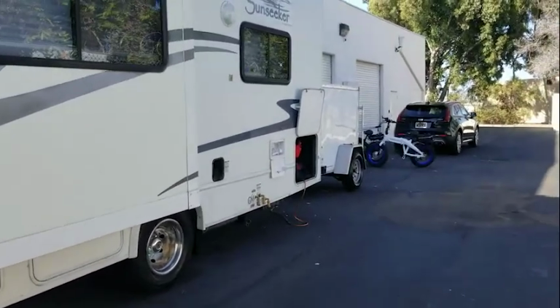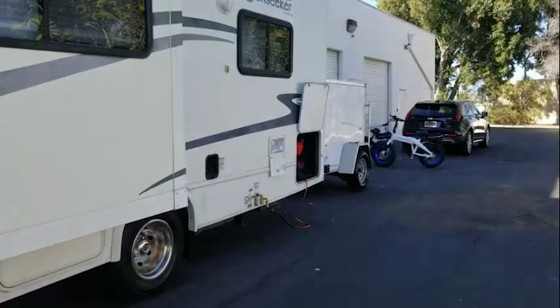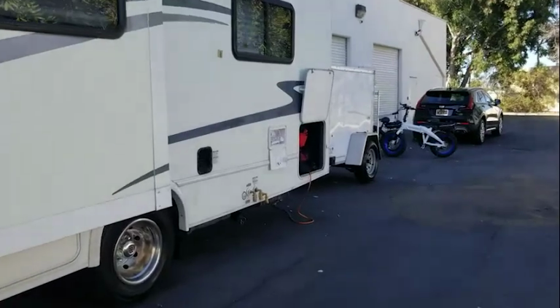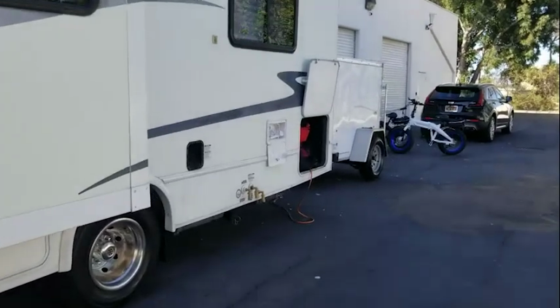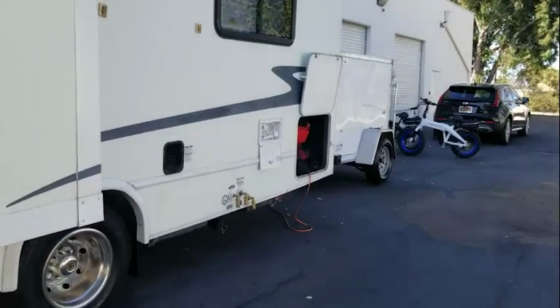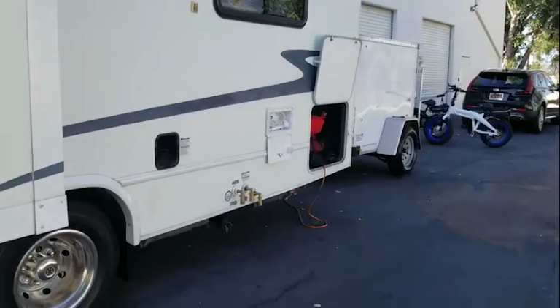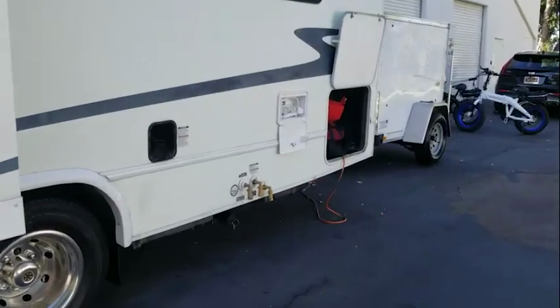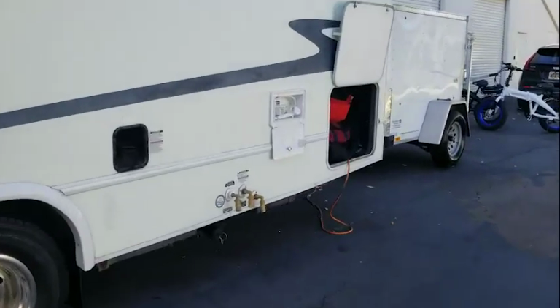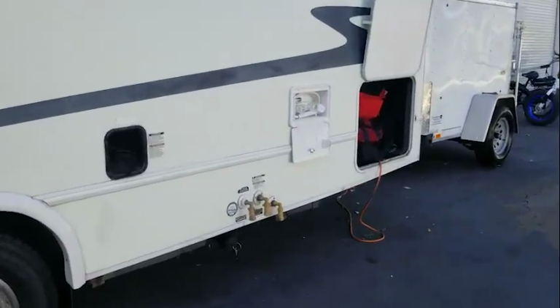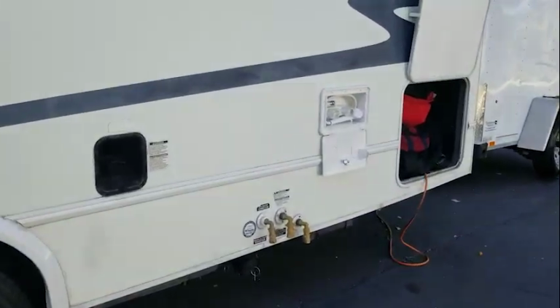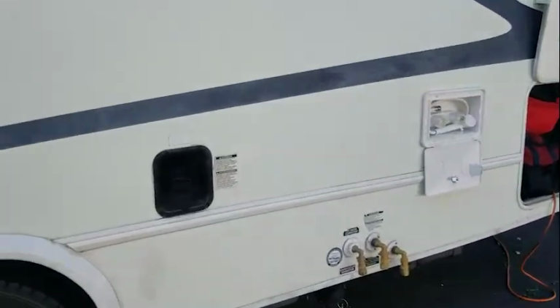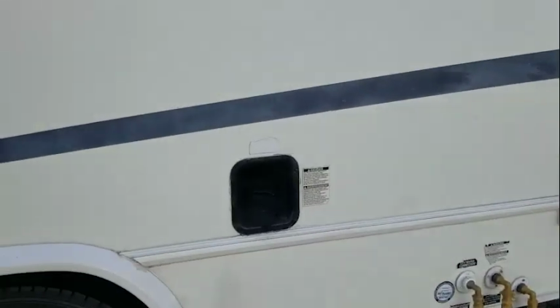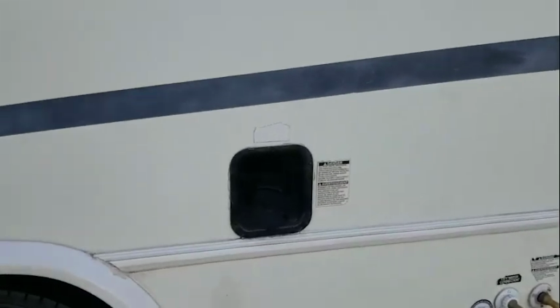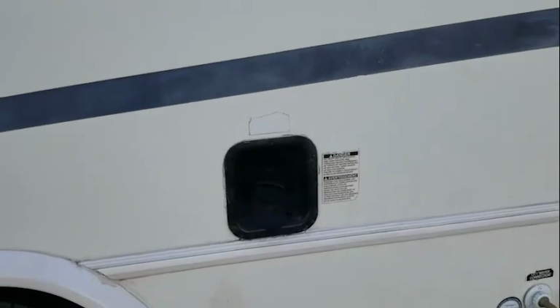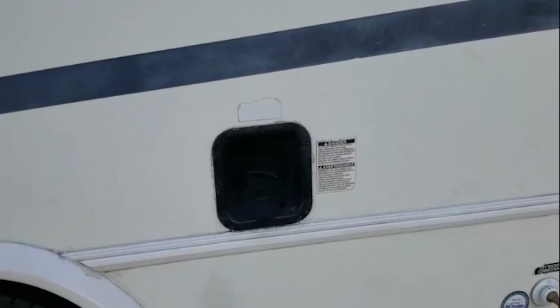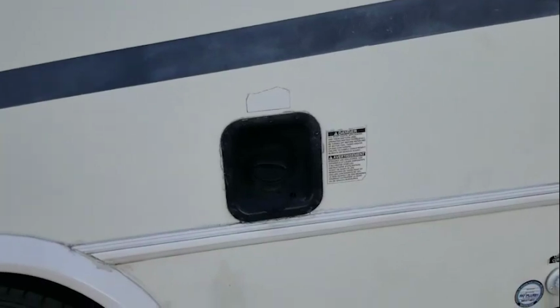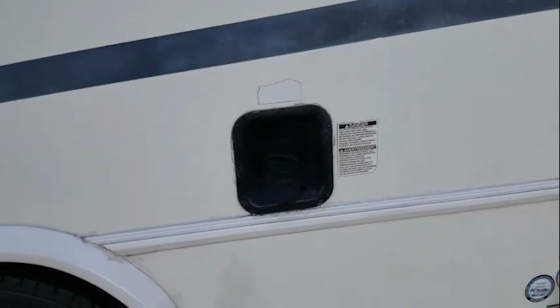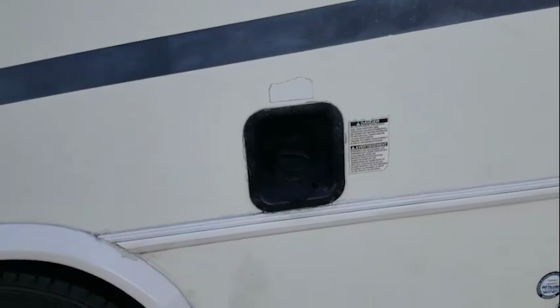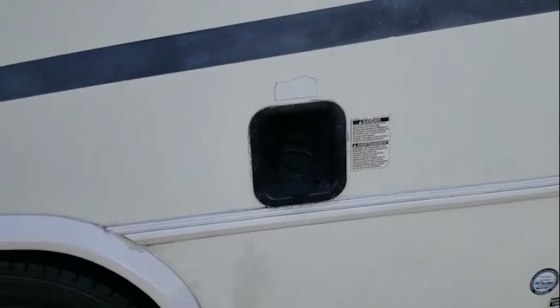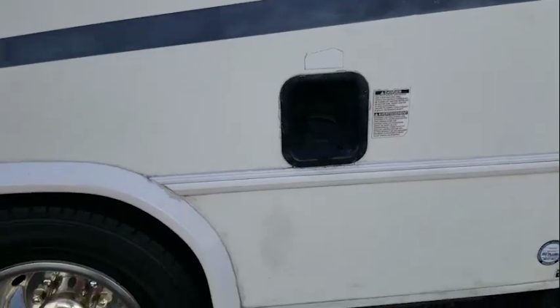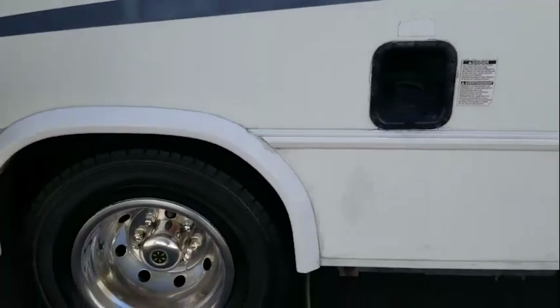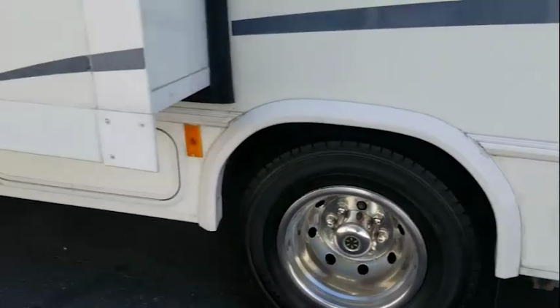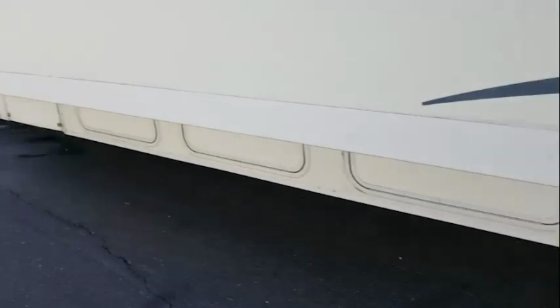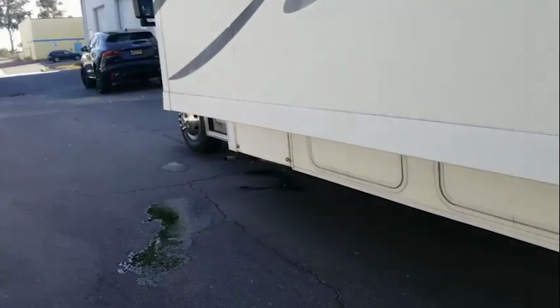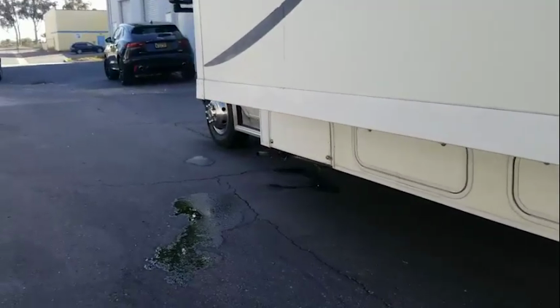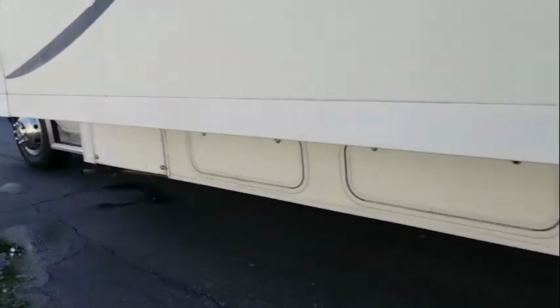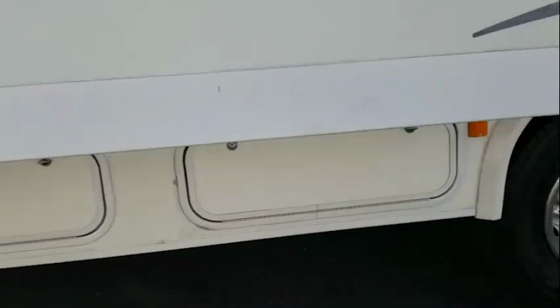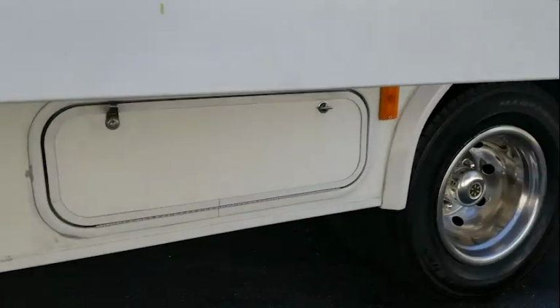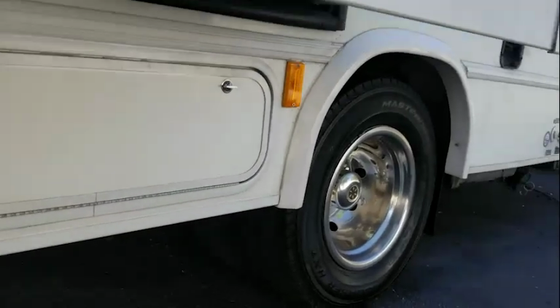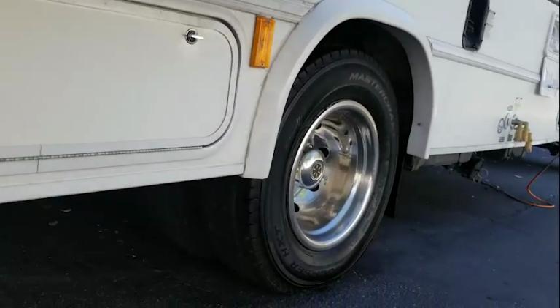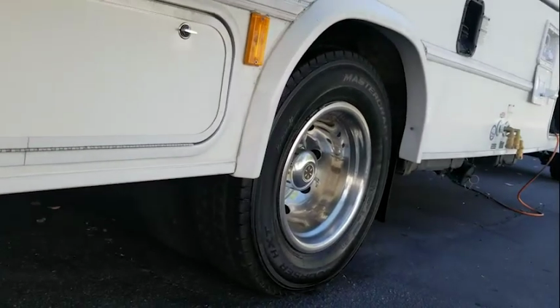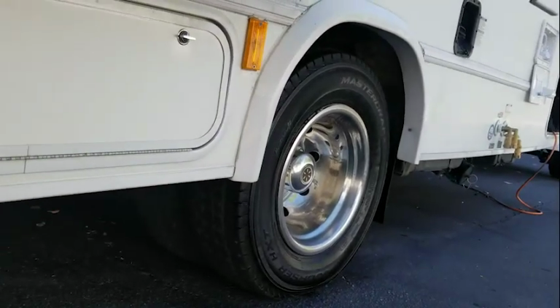Moving on down this side we have our utilities. This is where we put in the gasoline — it's a gas engine, not a diesel. It's got one tire in the front and two tires in the rear.